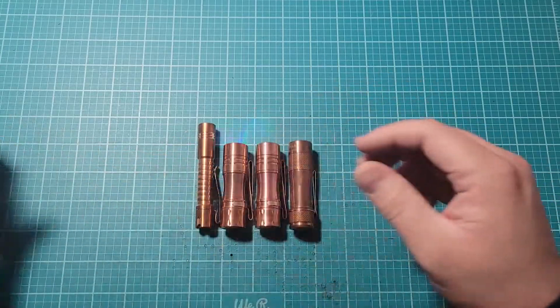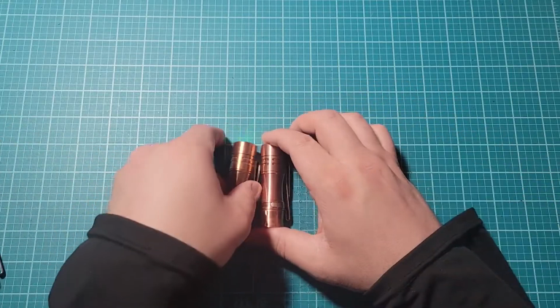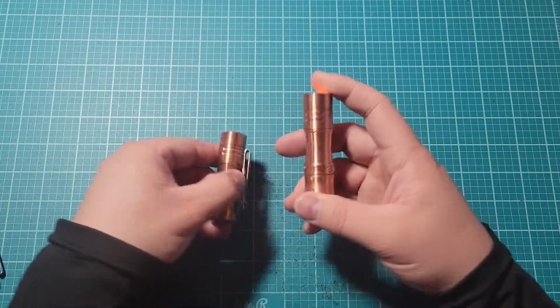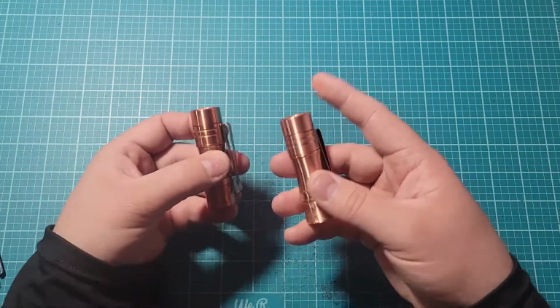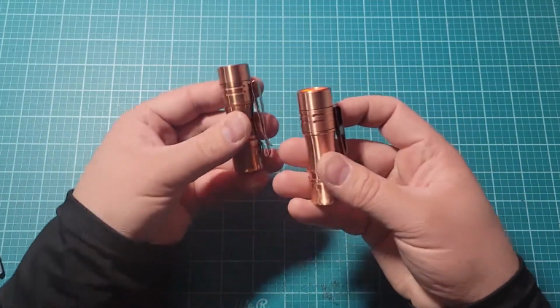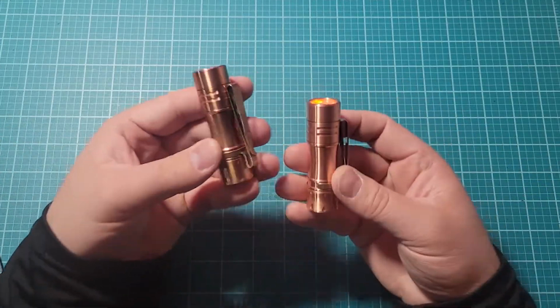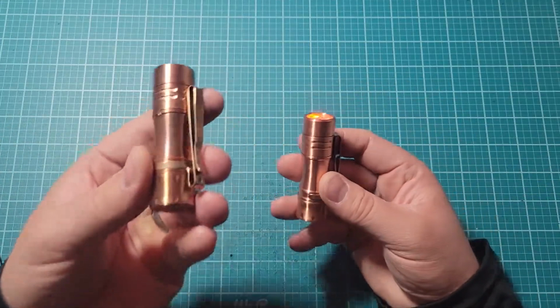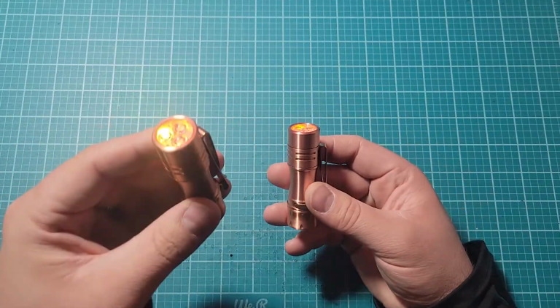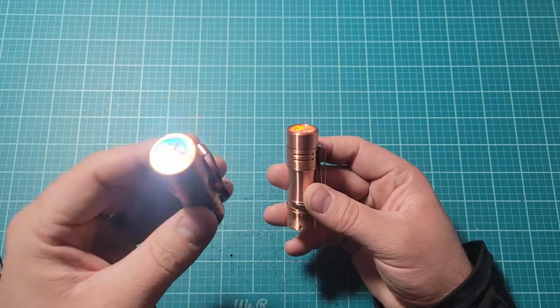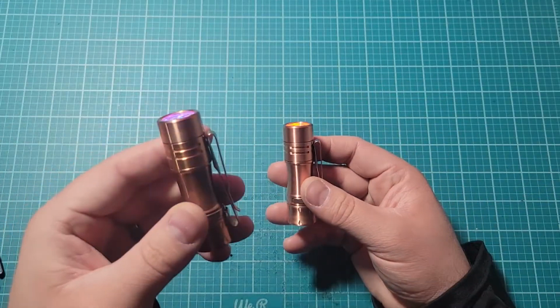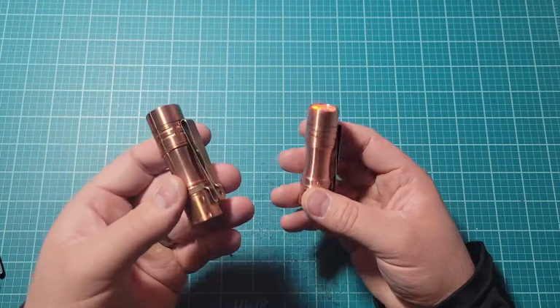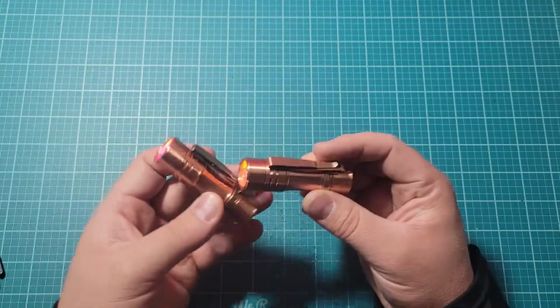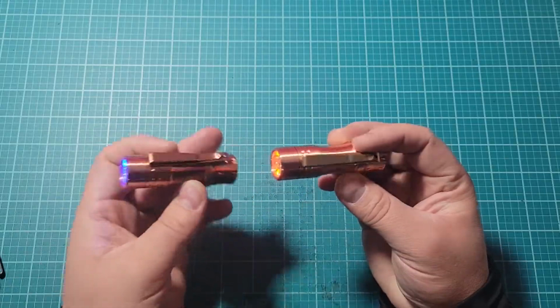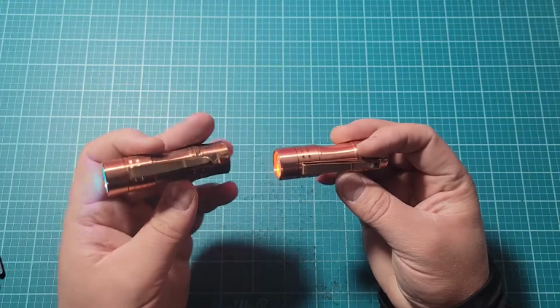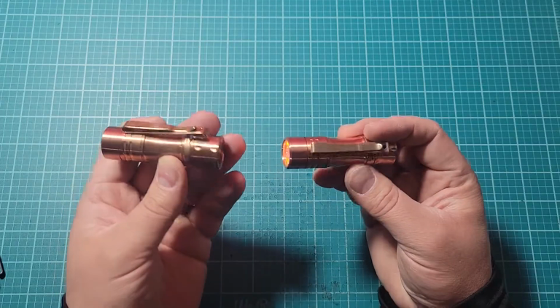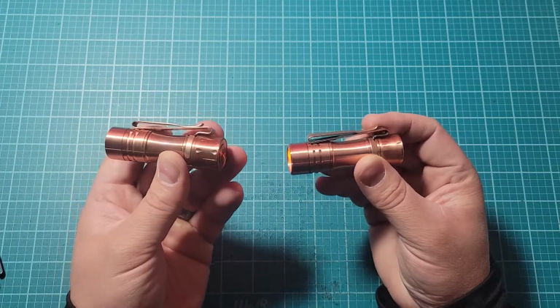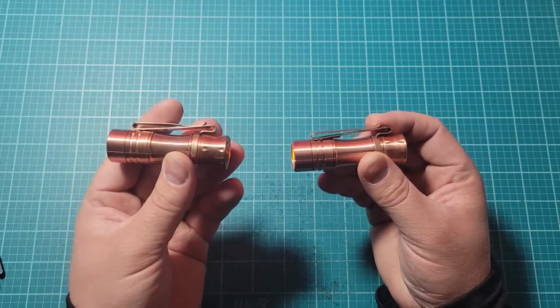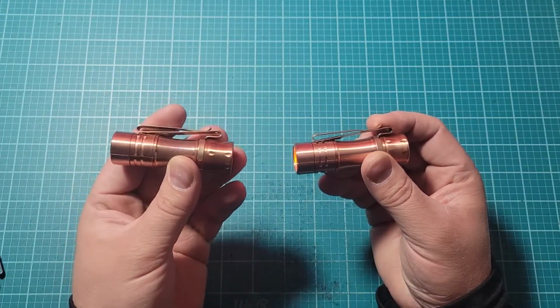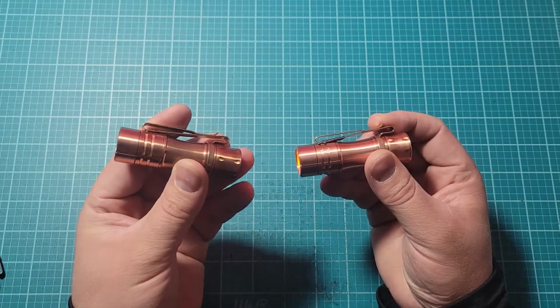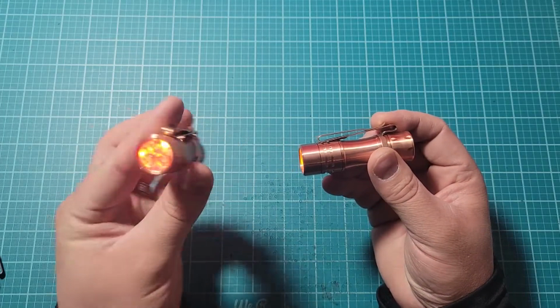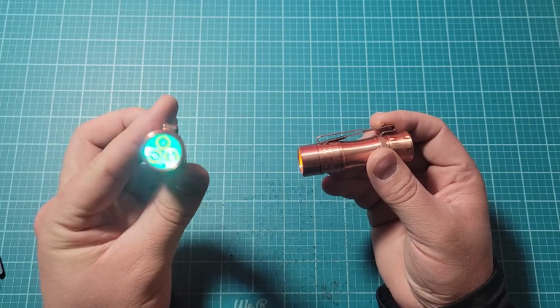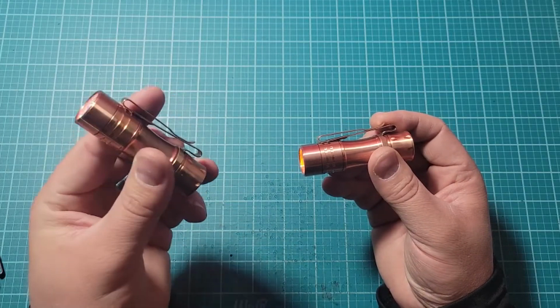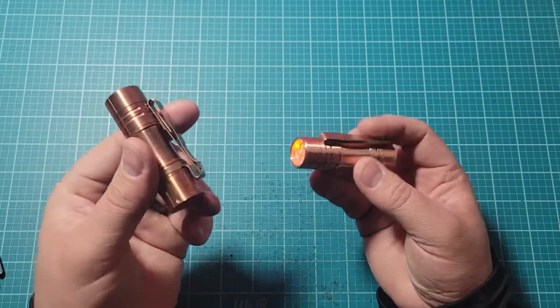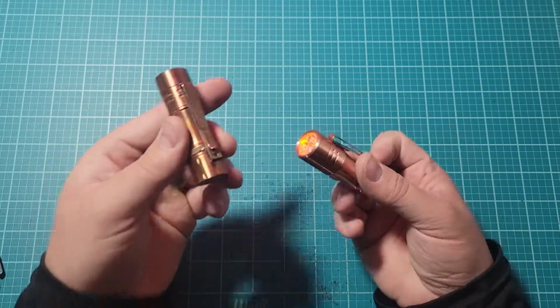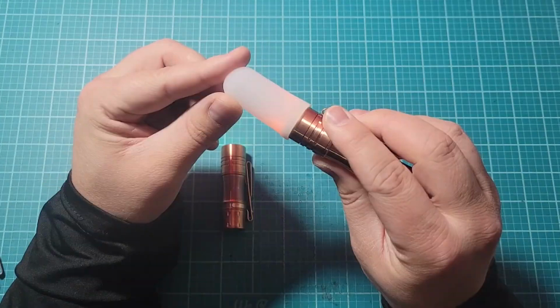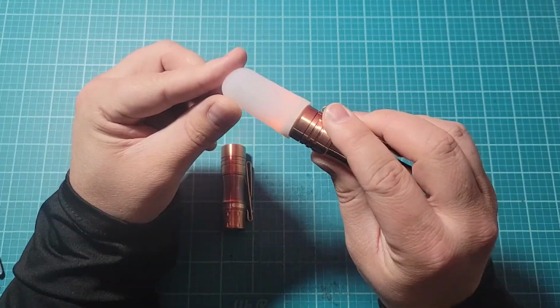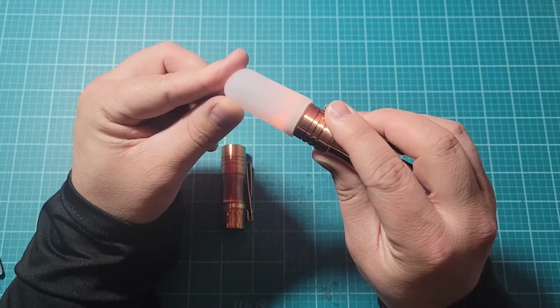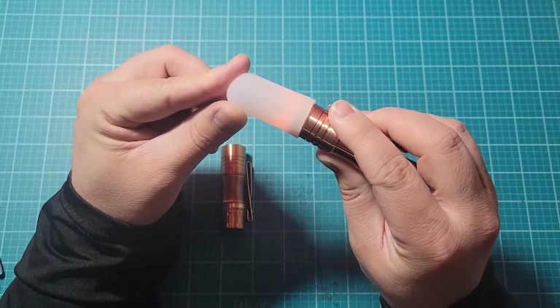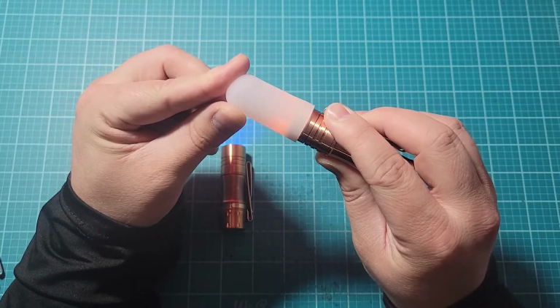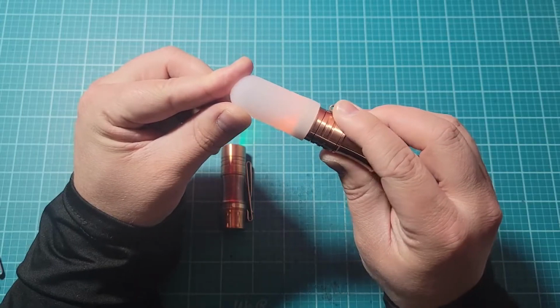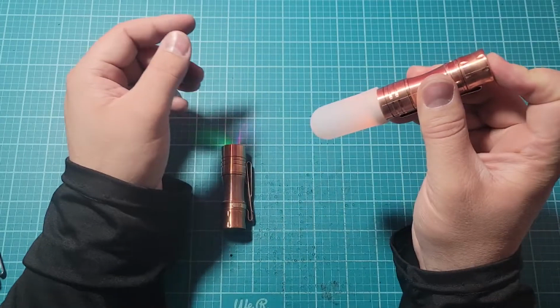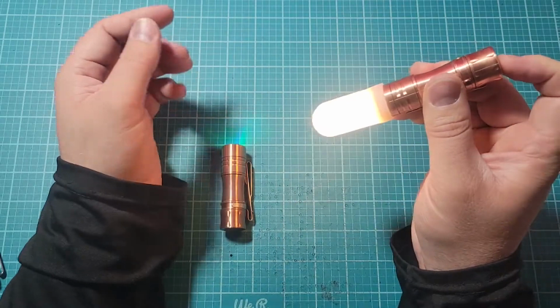I didn't do the unboxing for it because I already did the unboxing for this one and it's identical. If you want to see the unboxing just watch that video. They come with this diffuser which is nice.